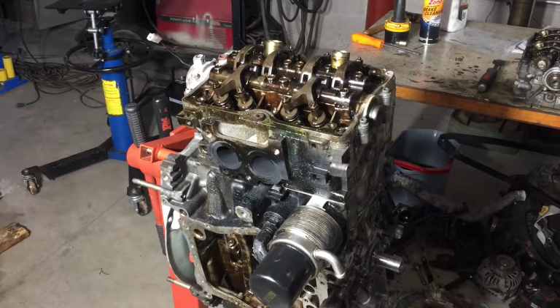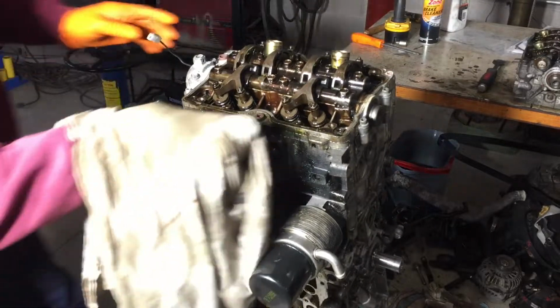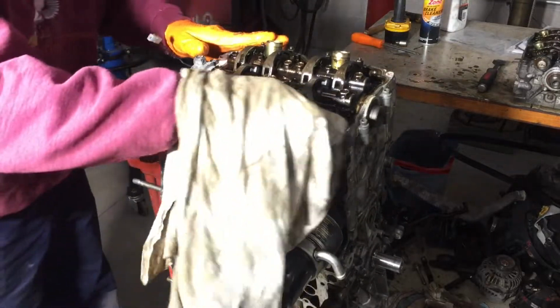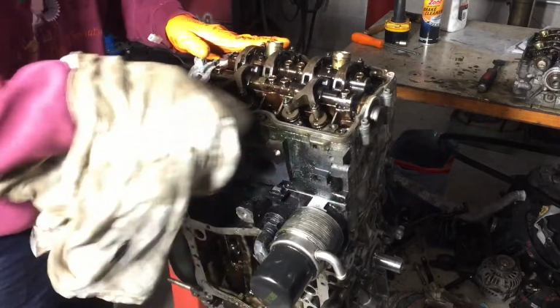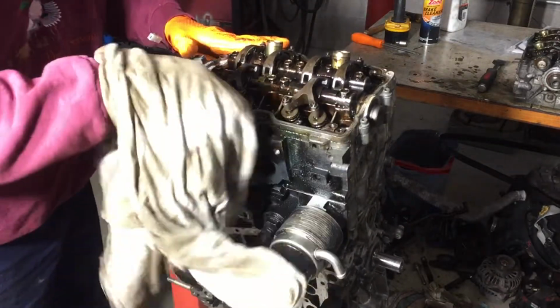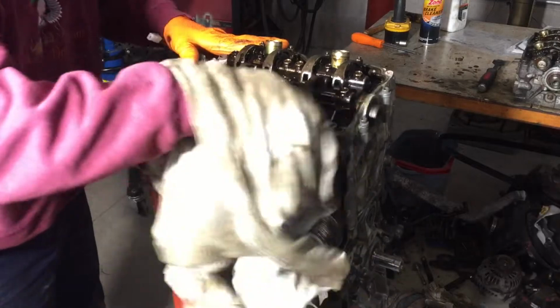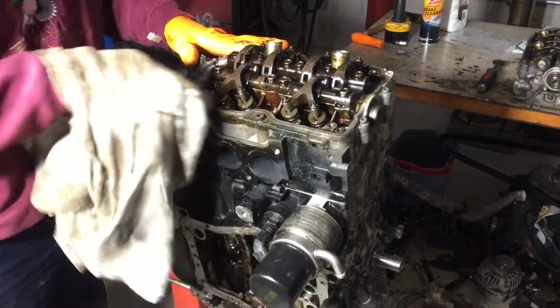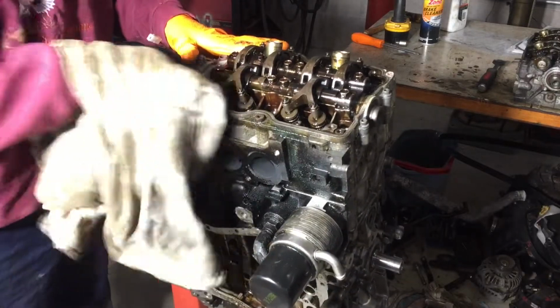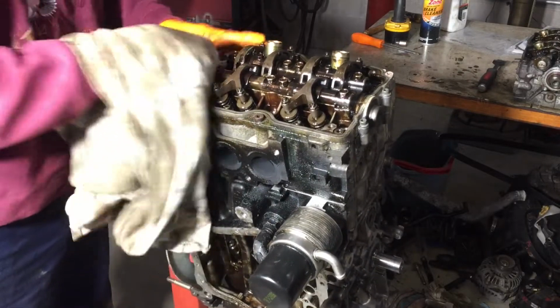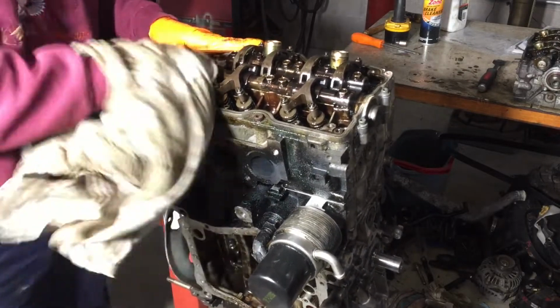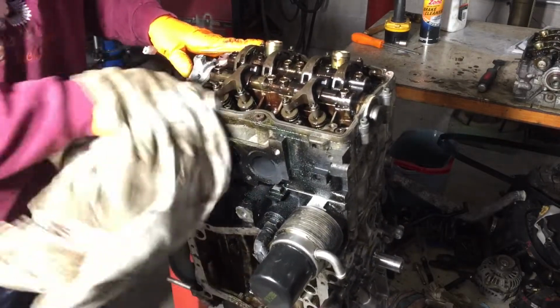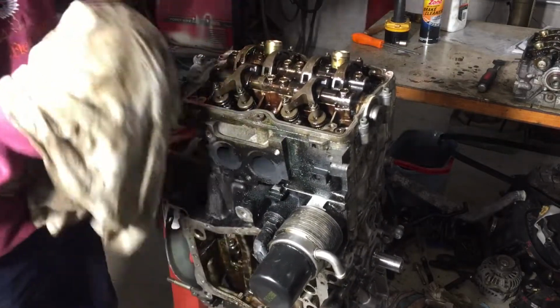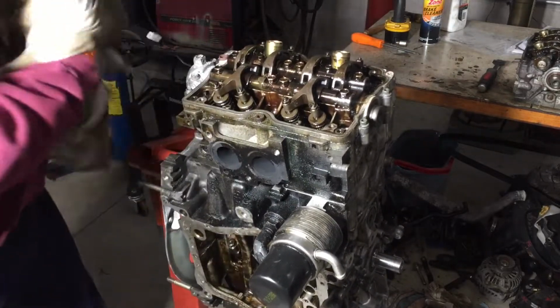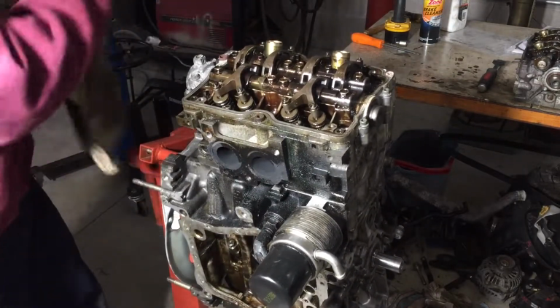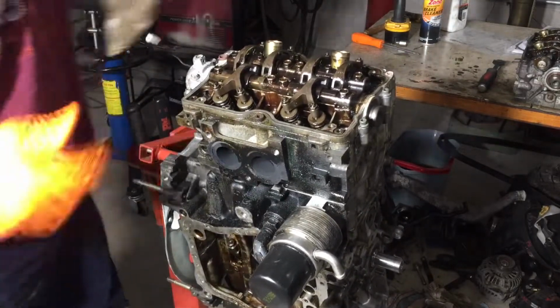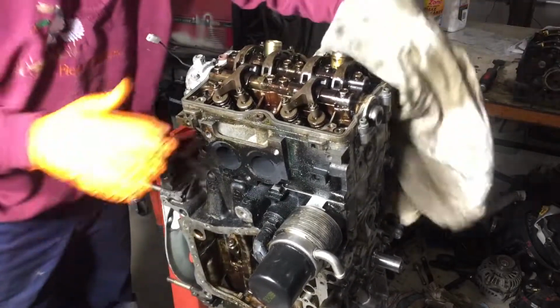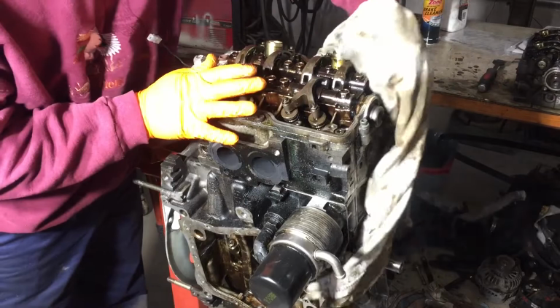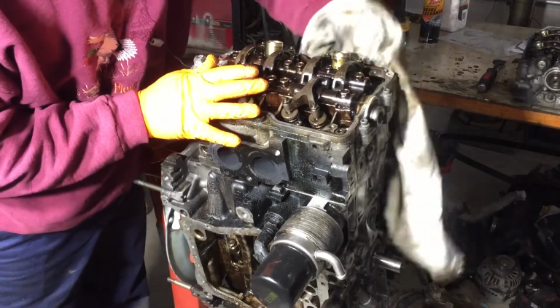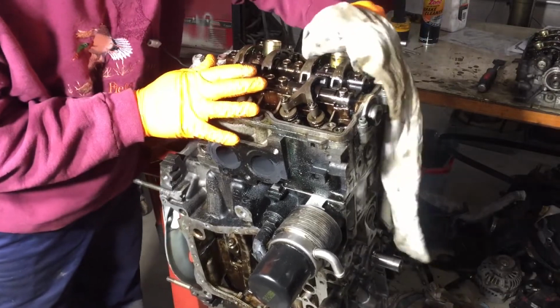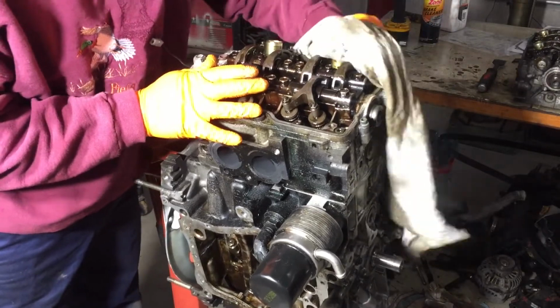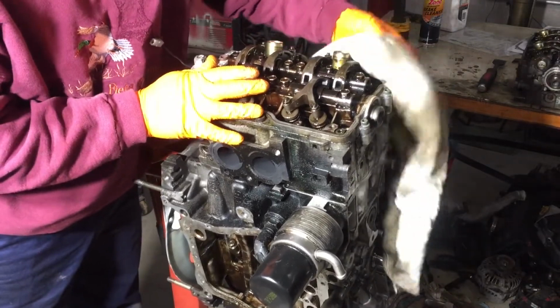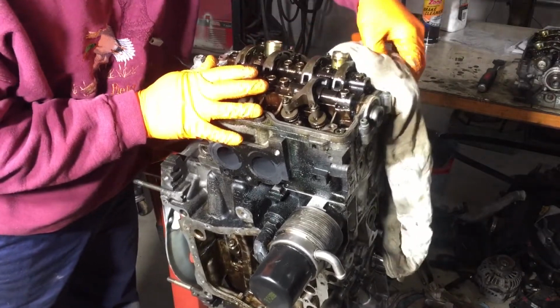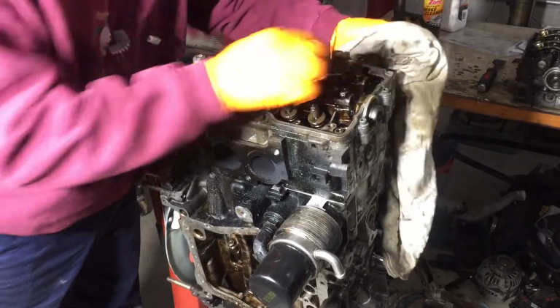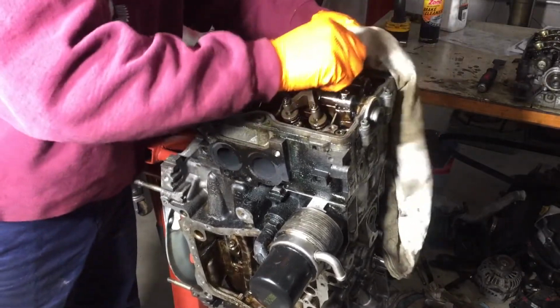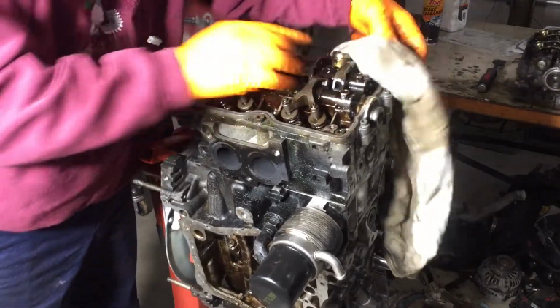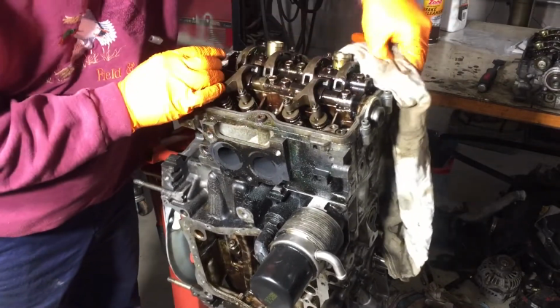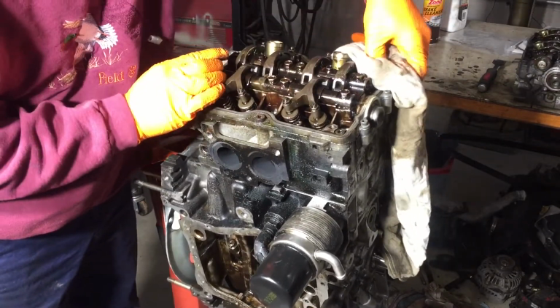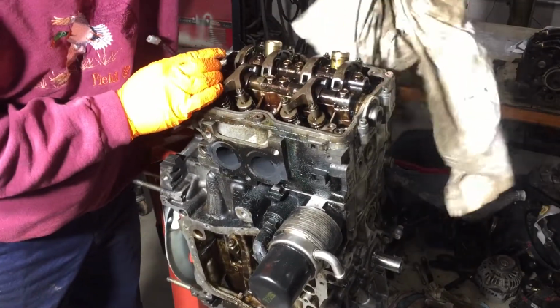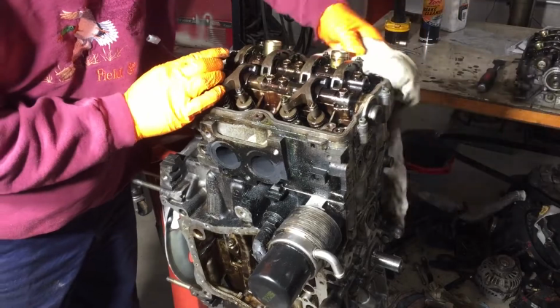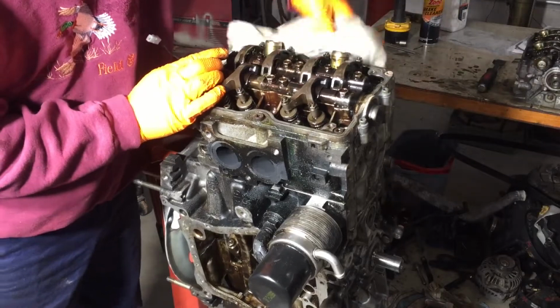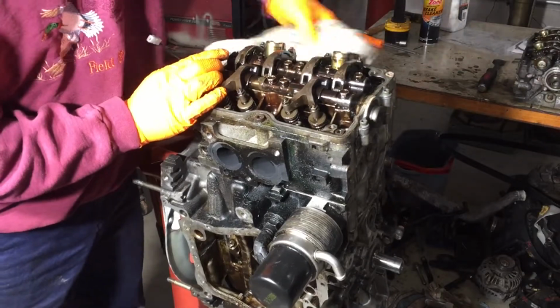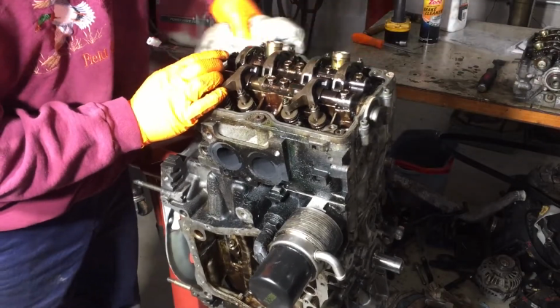This thing is really yucky, and I hate to say it's a testament to Subaru — but it probably is a testament to Subaru. It's a very durable engine.